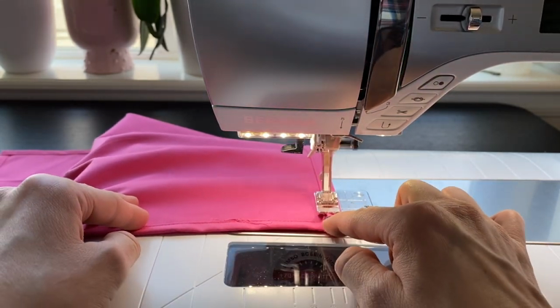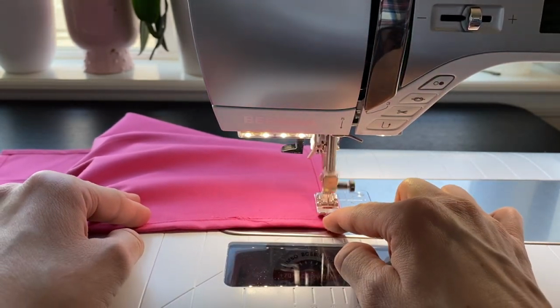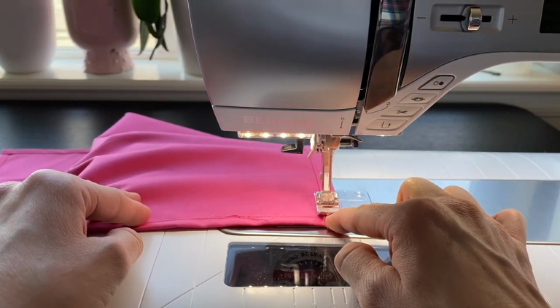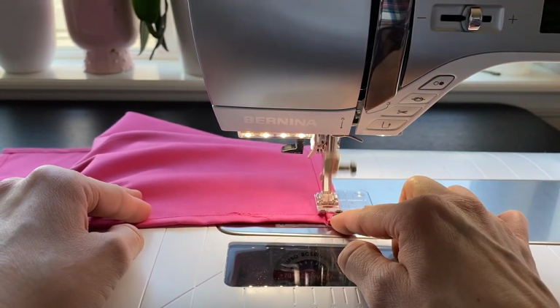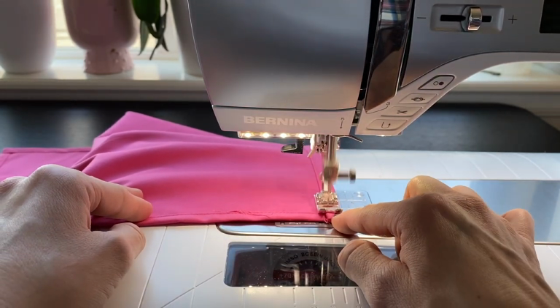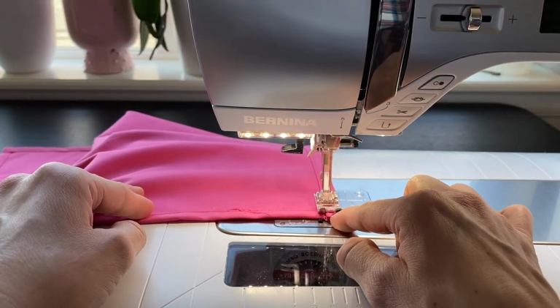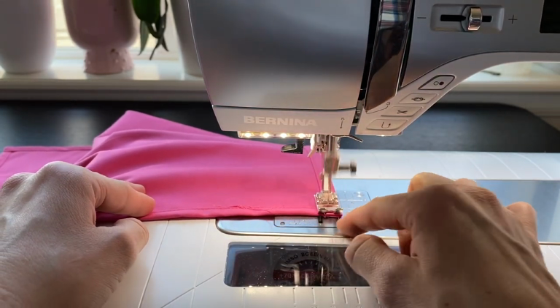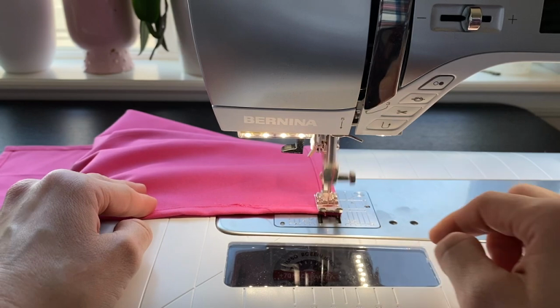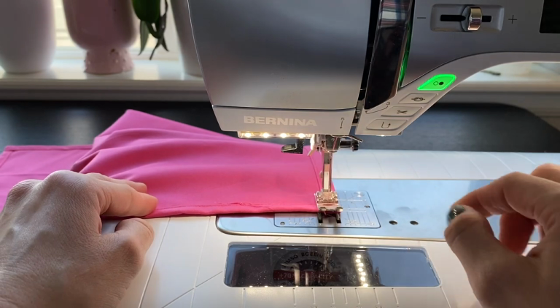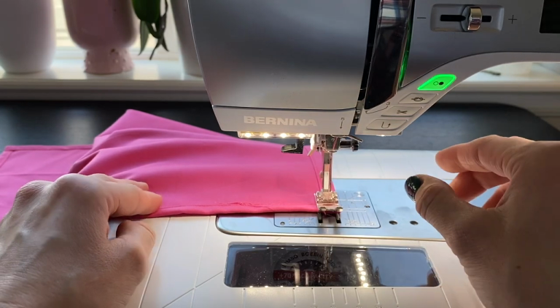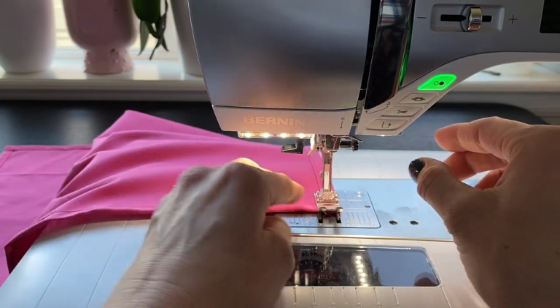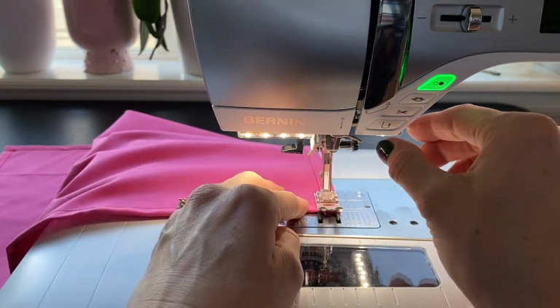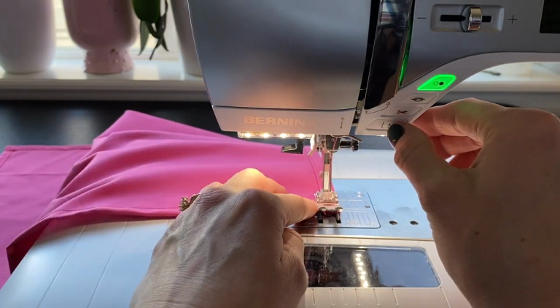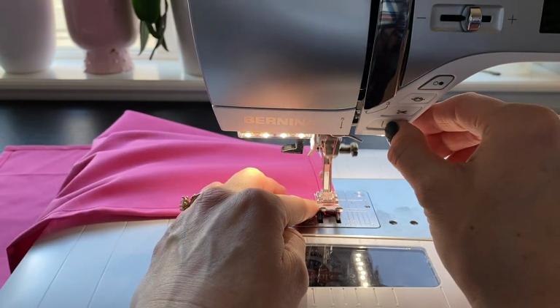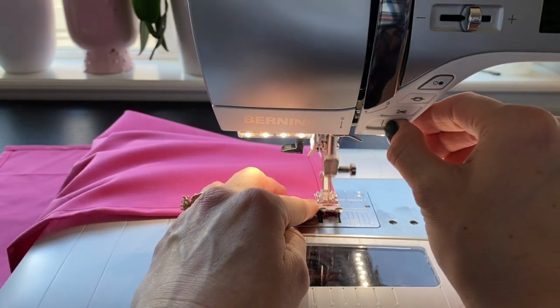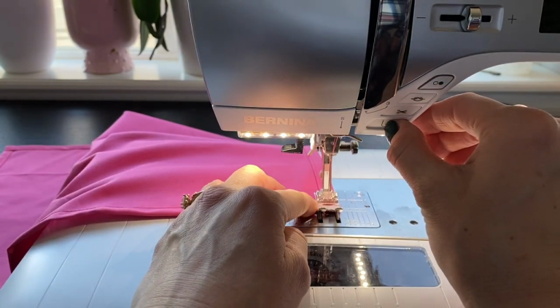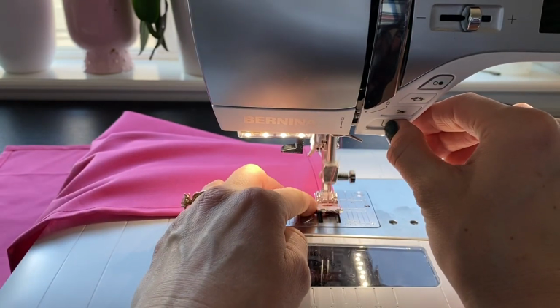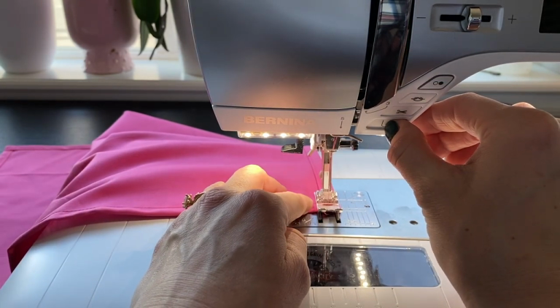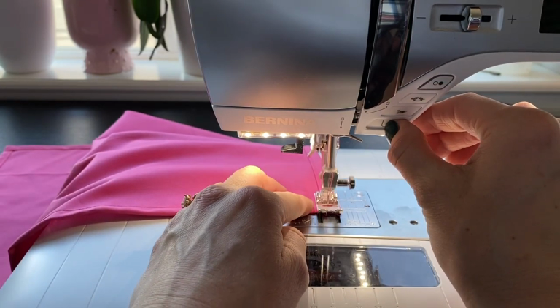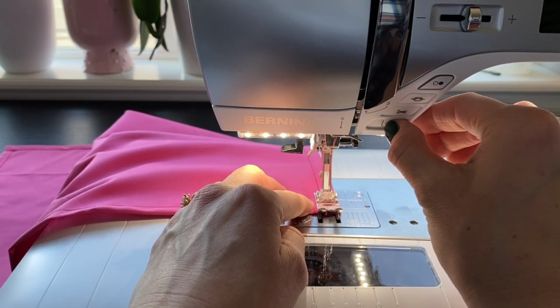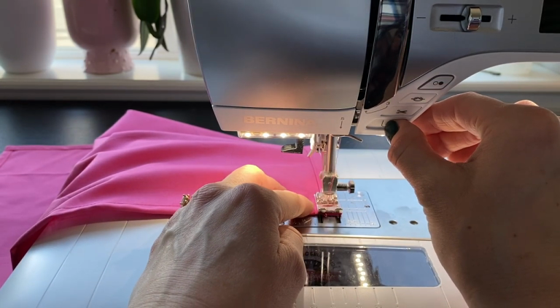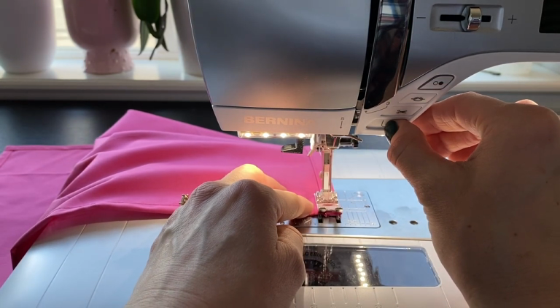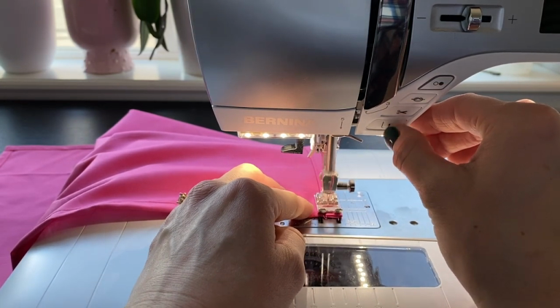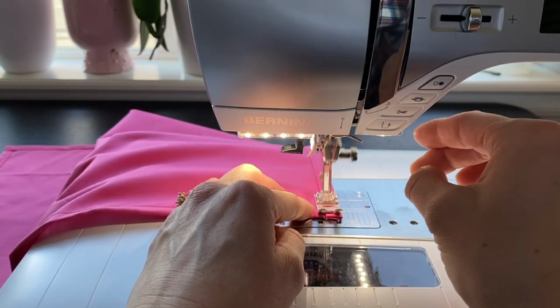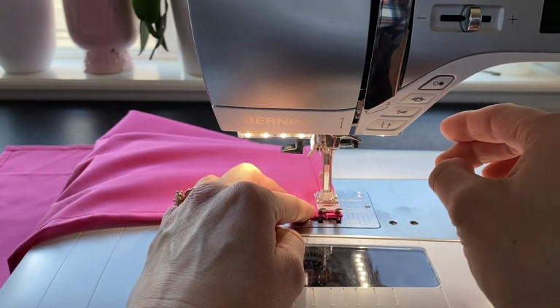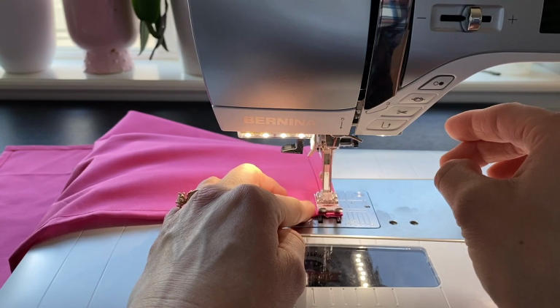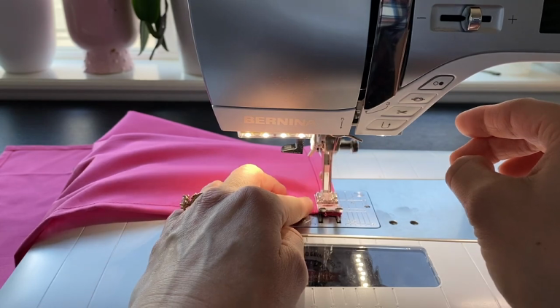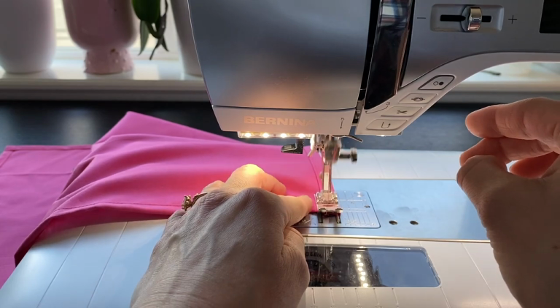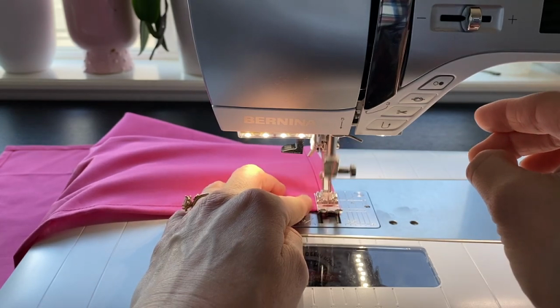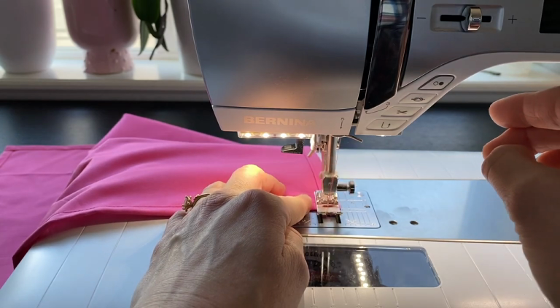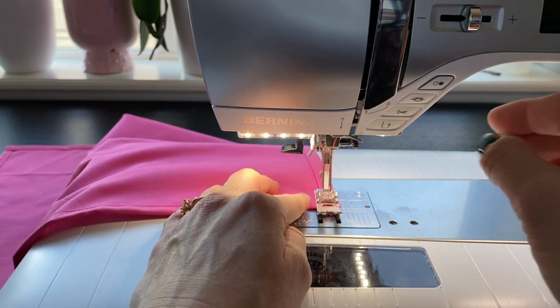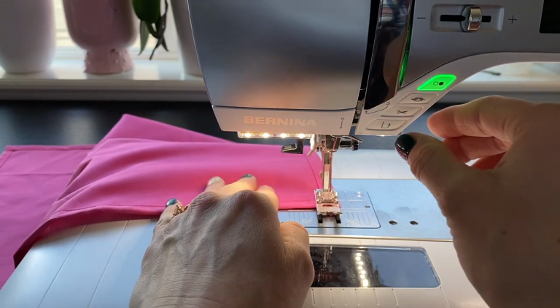And with that last corner, our napkin is finished. Just make sure to backstitch at the end there to lock everything in place and you are done. Enjoy!